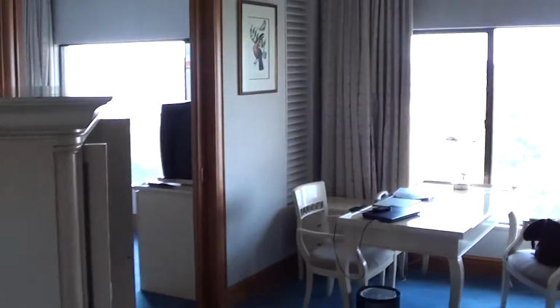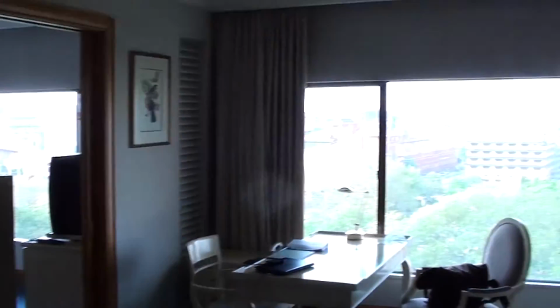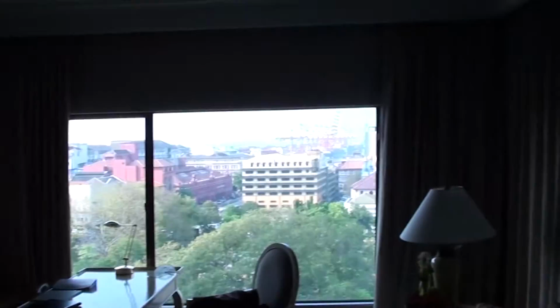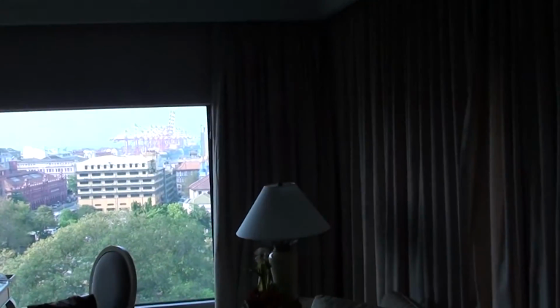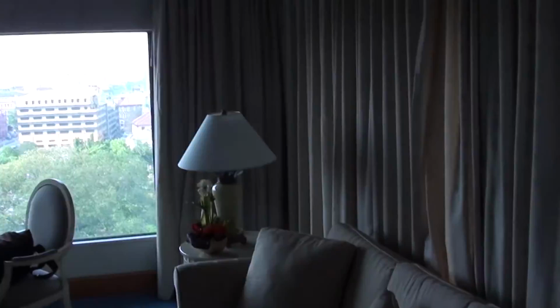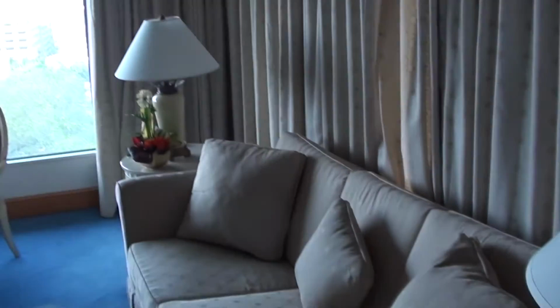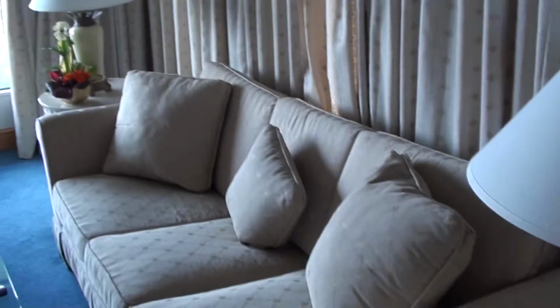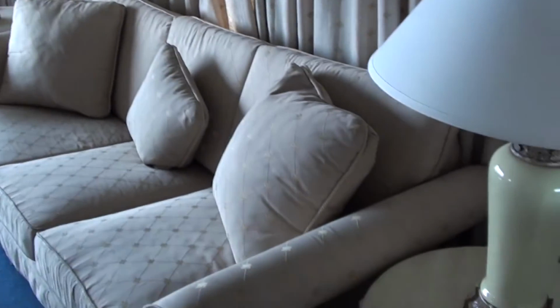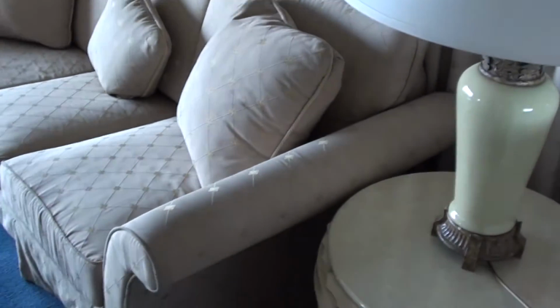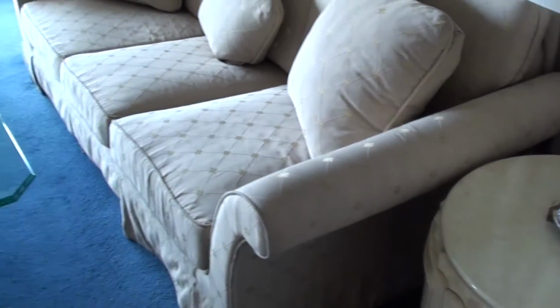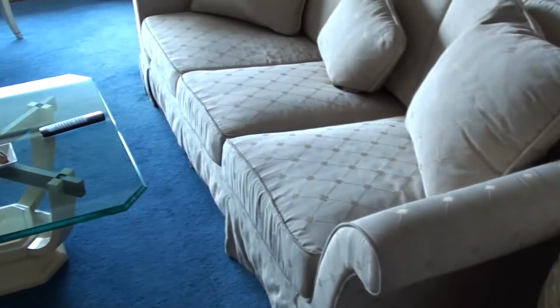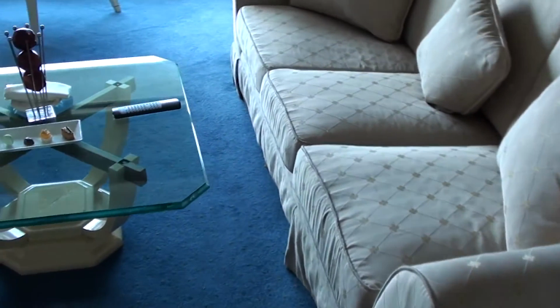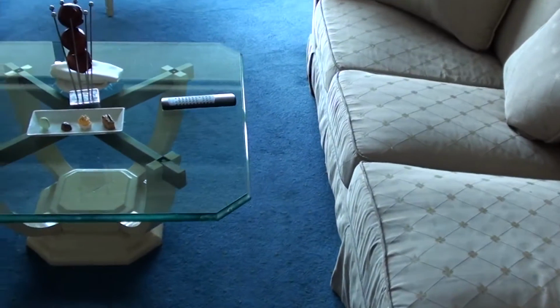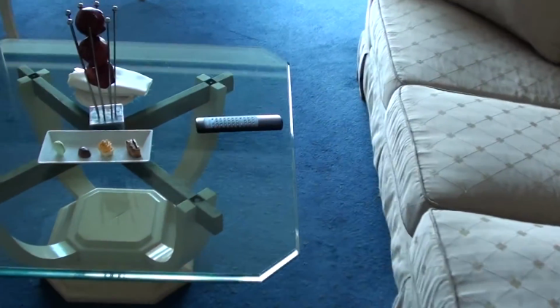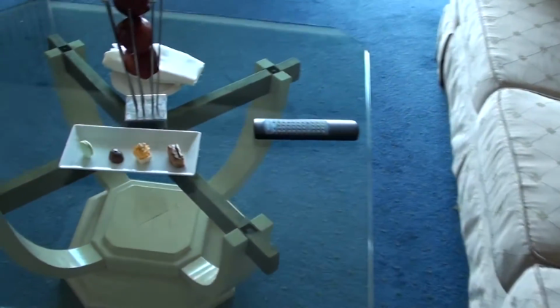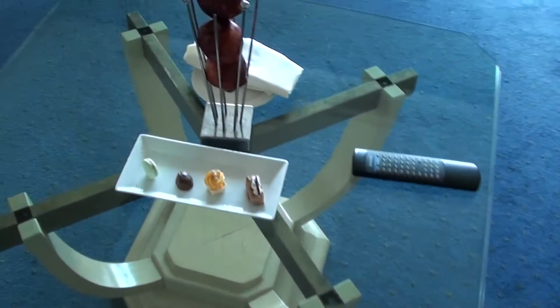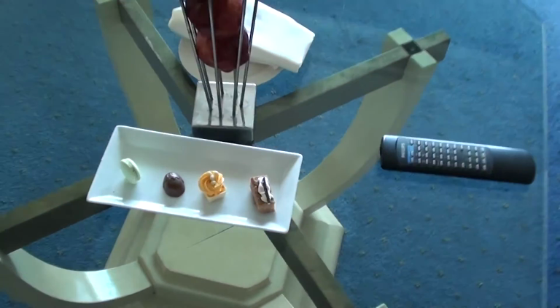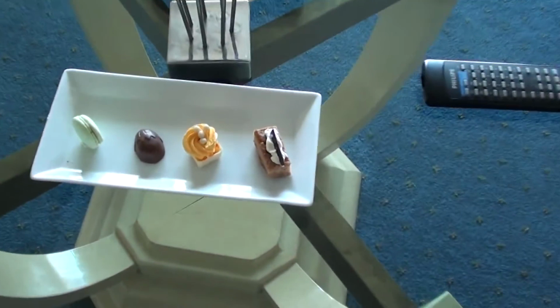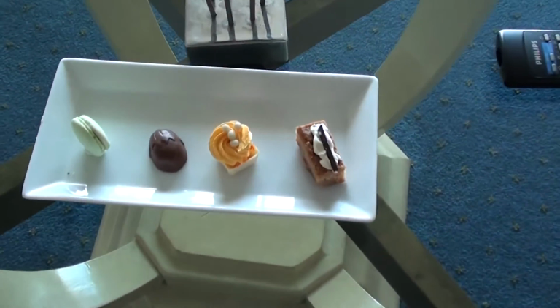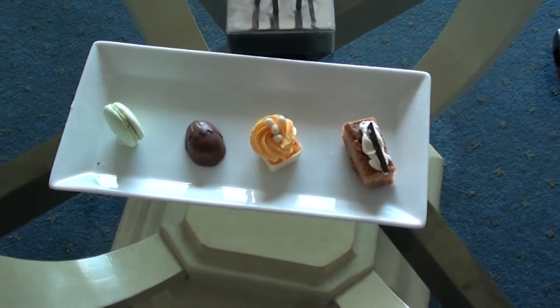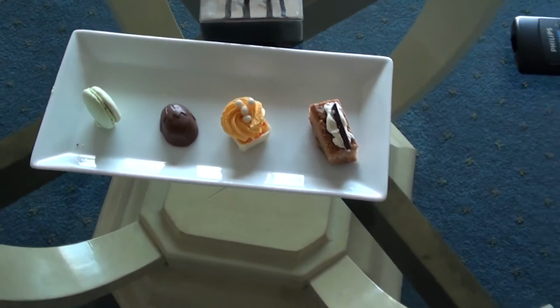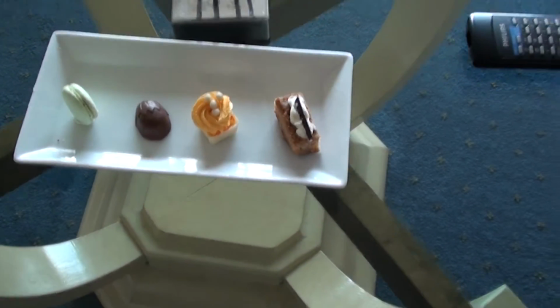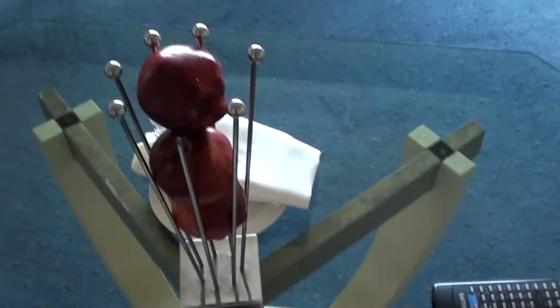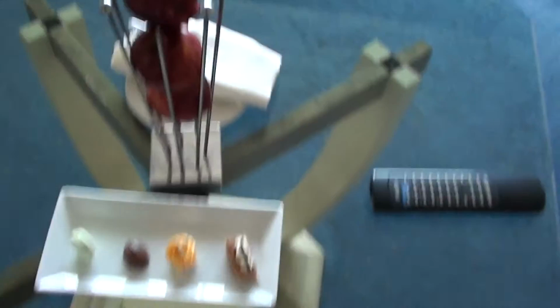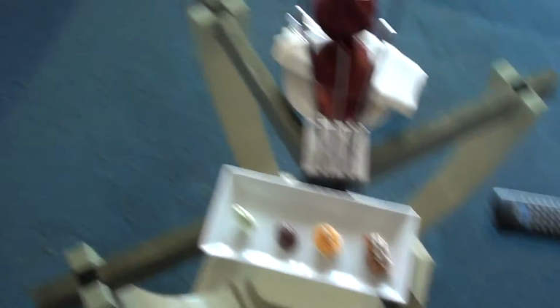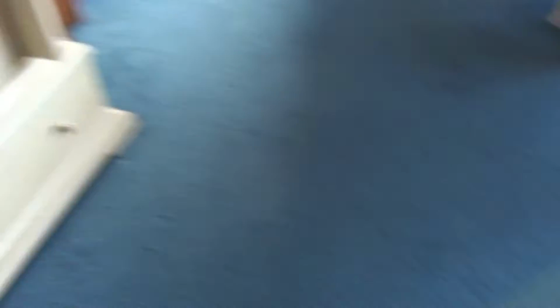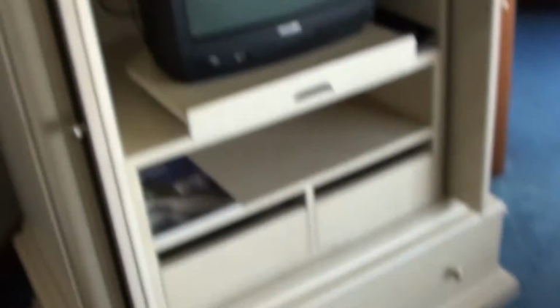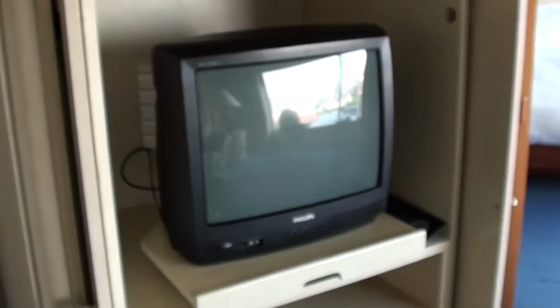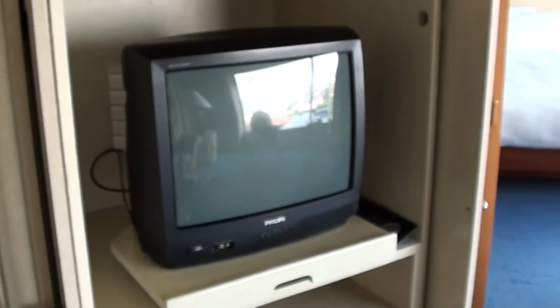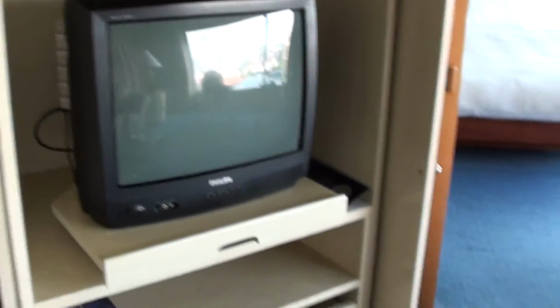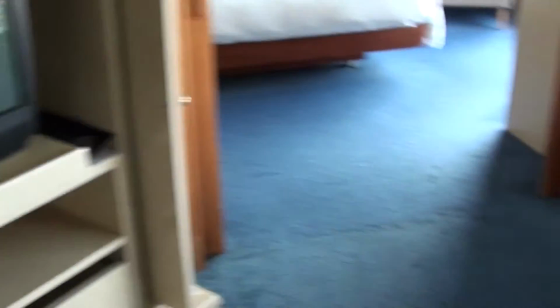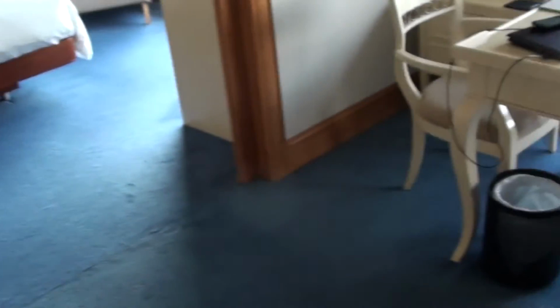This decor is quite interesting — it looks like I don't know from which era. But anyway, it's nice that they brought some amenities here, a couple of apples. And that's the smallest TV I have seen for ages.